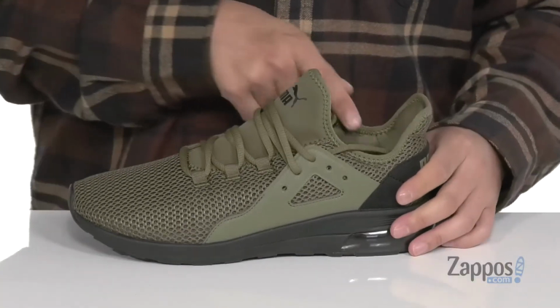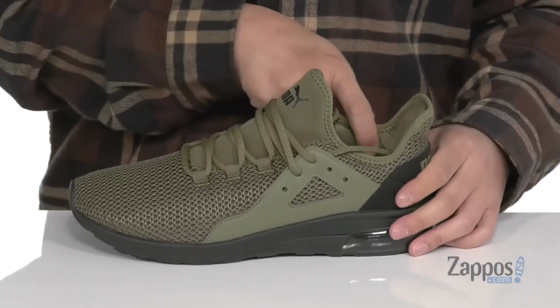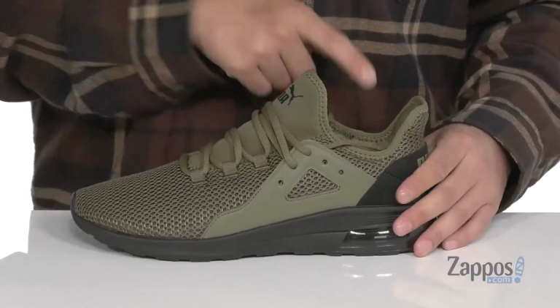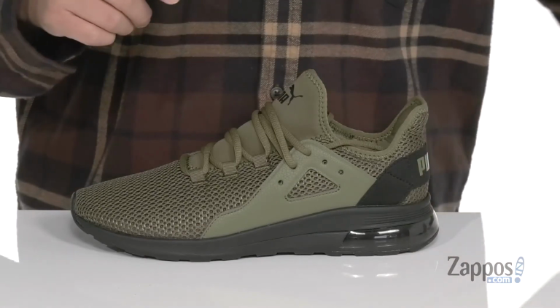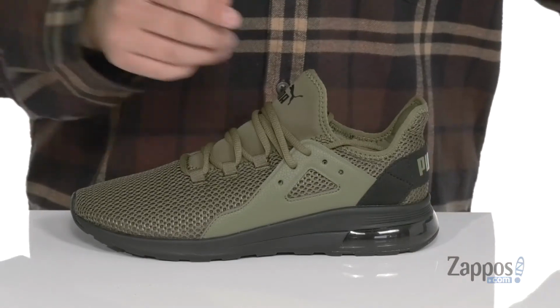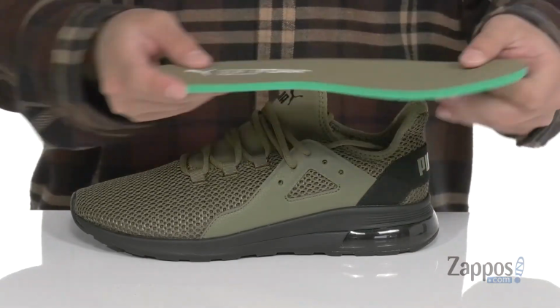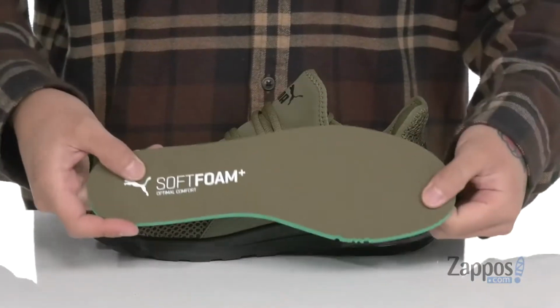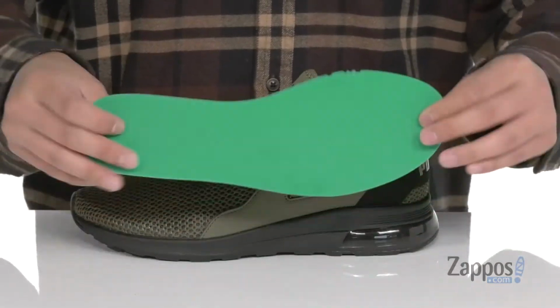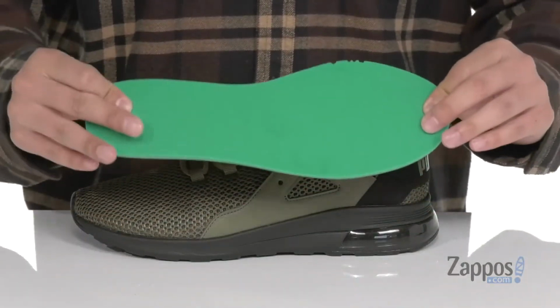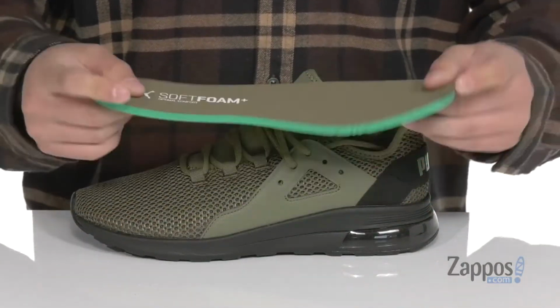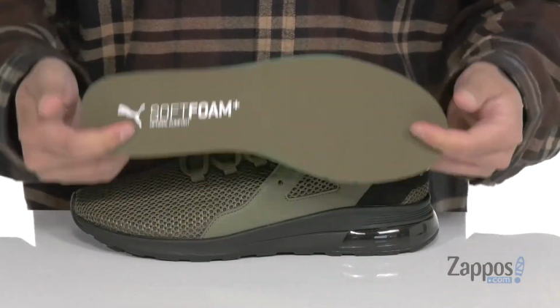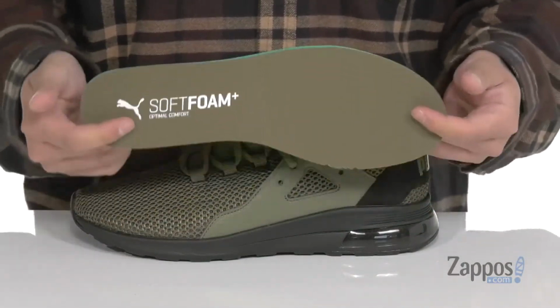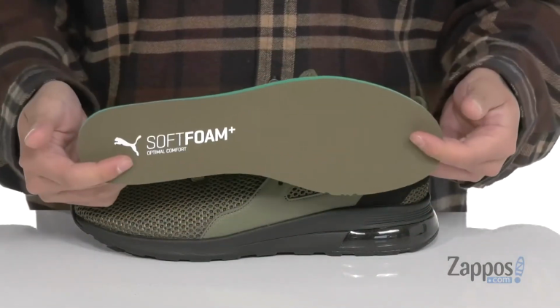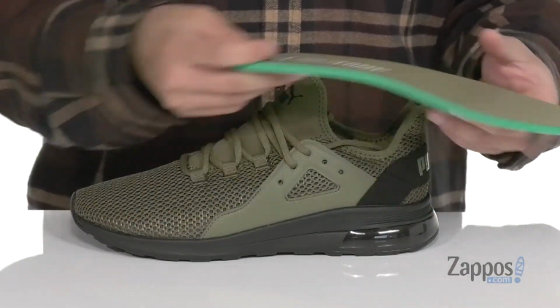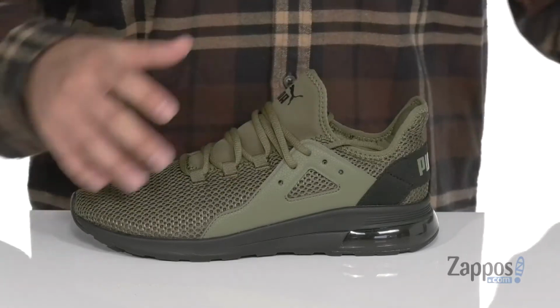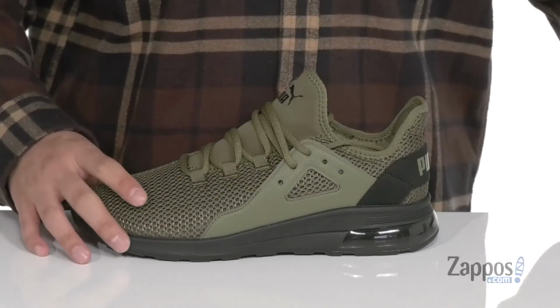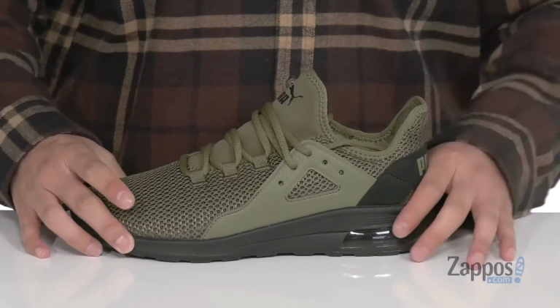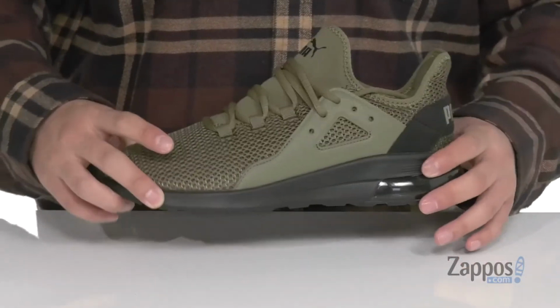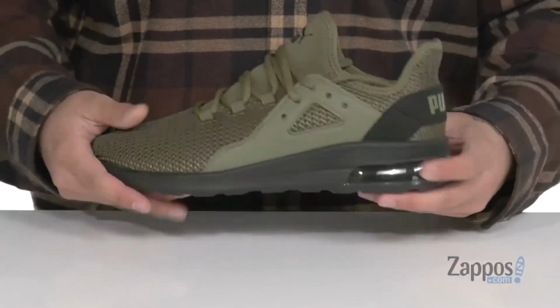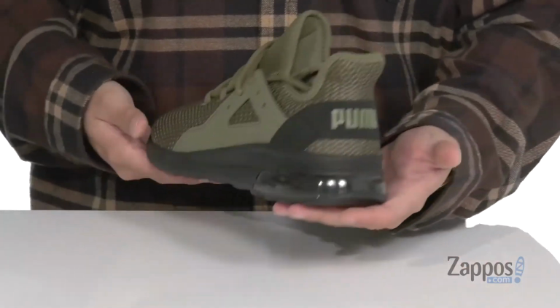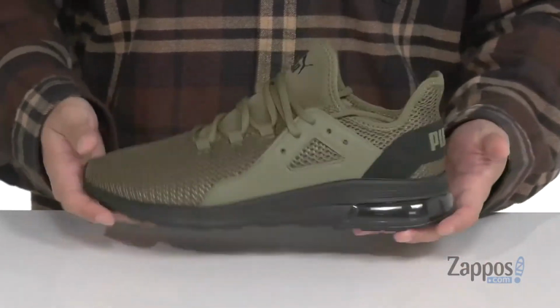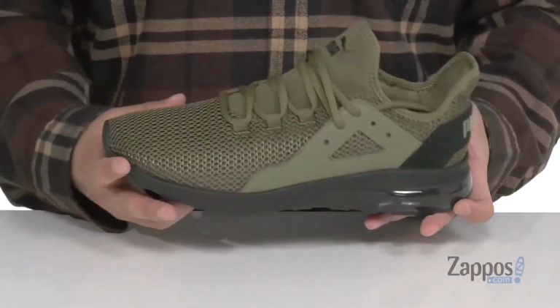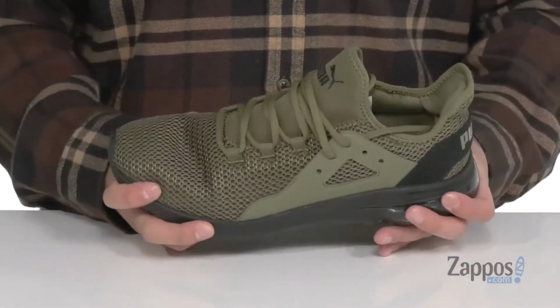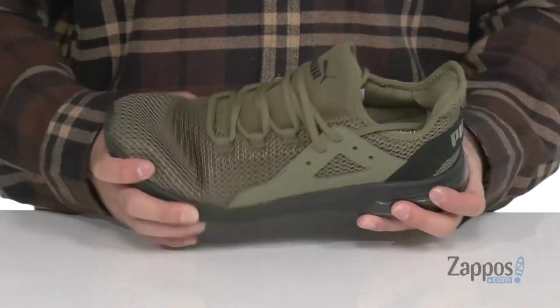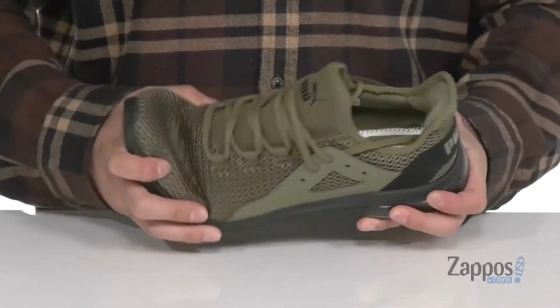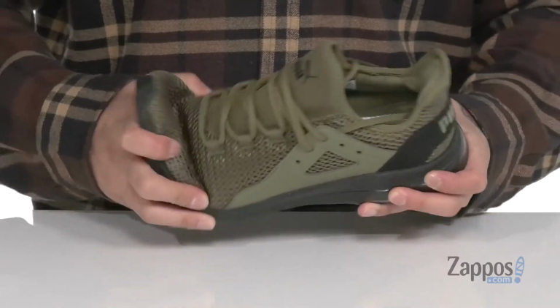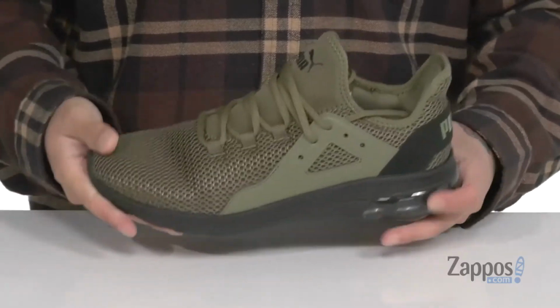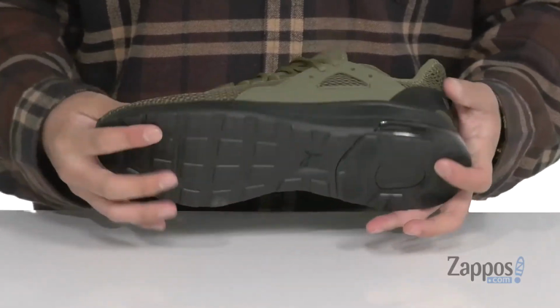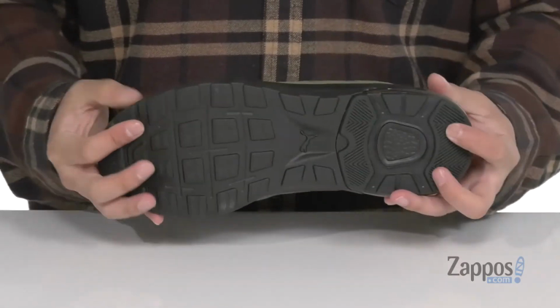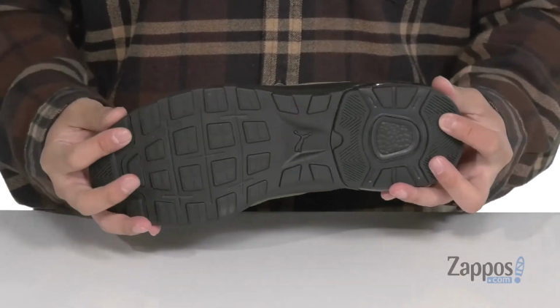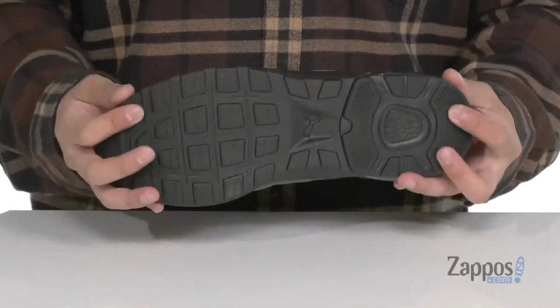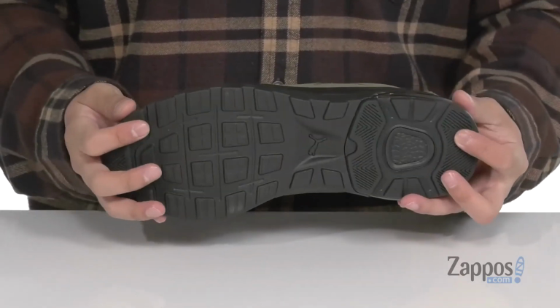A soft fabric lining and a removable cushioned footbed with soft foam plus technology is going to keep you comfortable with each and every step. It works well with the lightweight foam on the midsole and the airbag located at the heel. The shoe itself is very lightweight and flexible and sits on top of a textured rubber outsole.